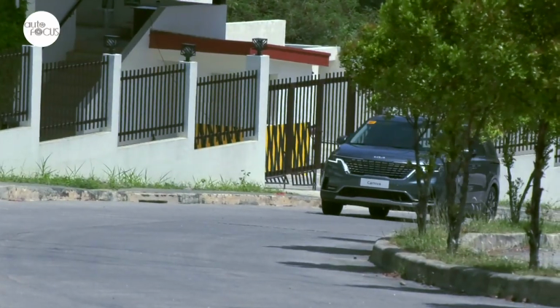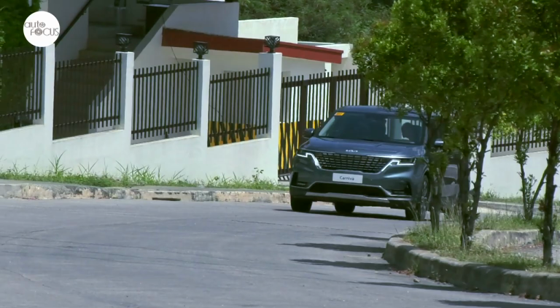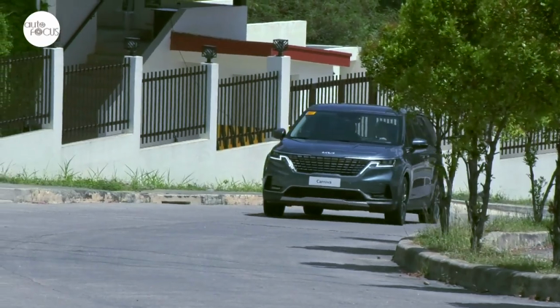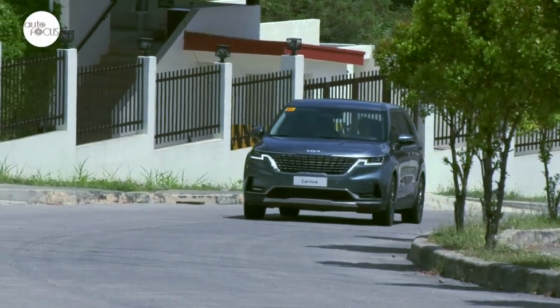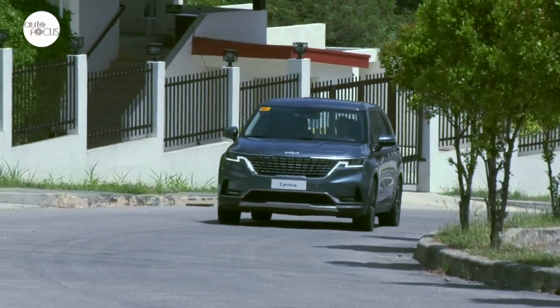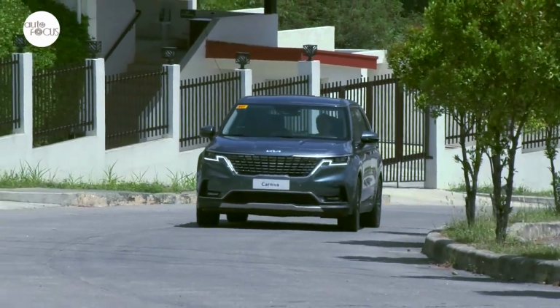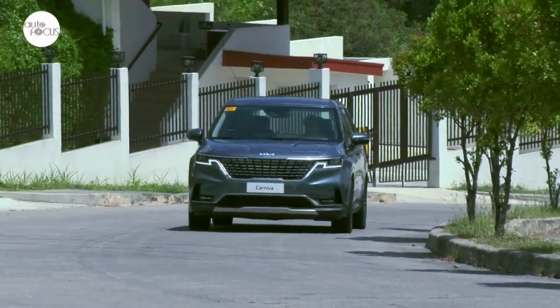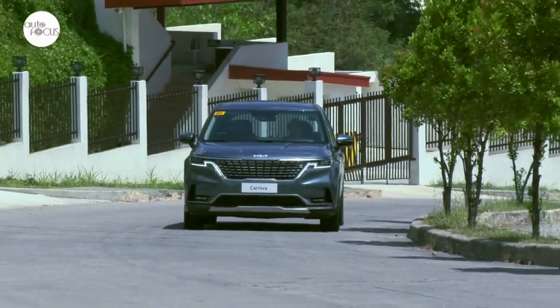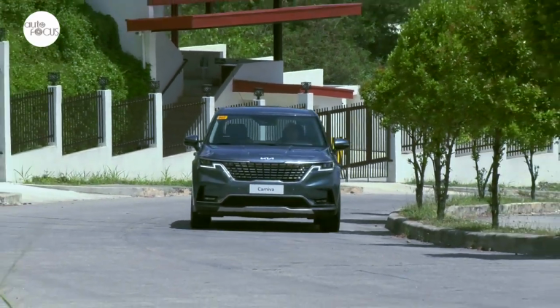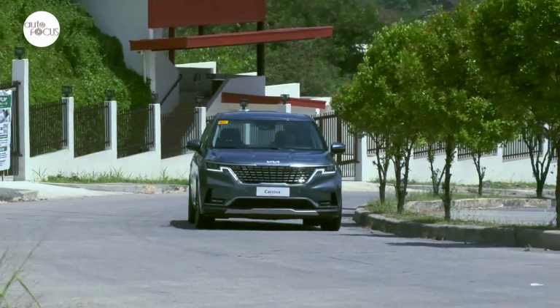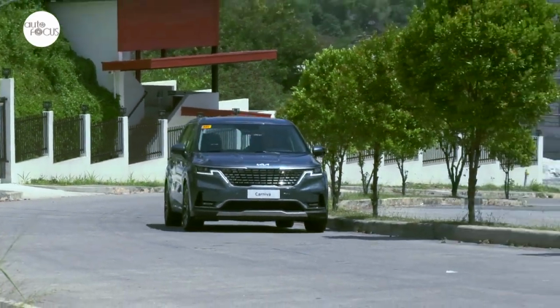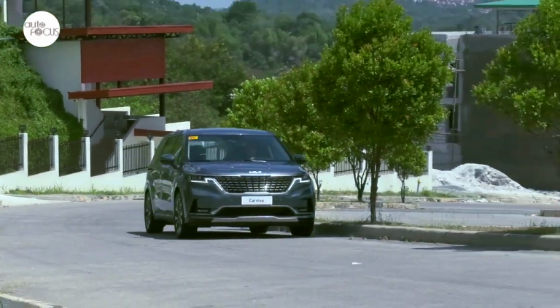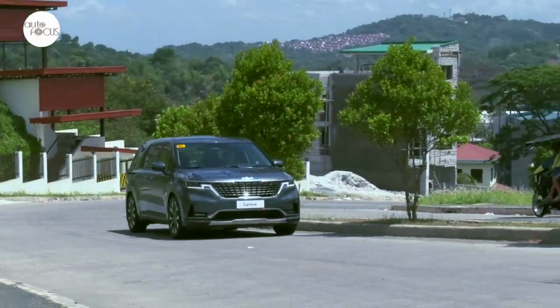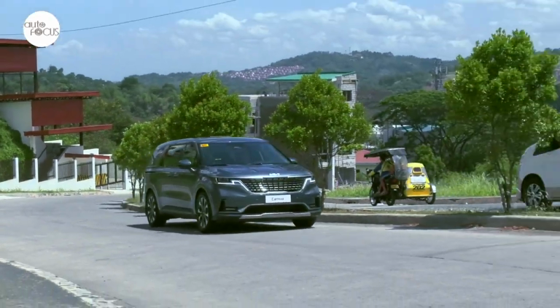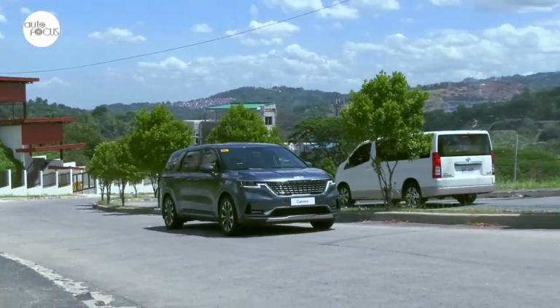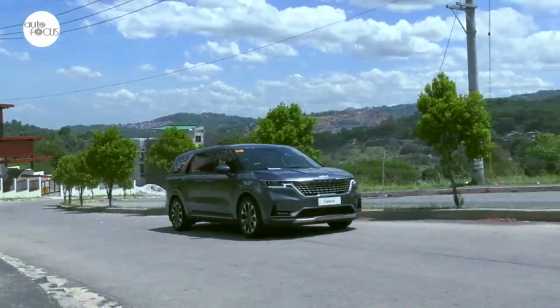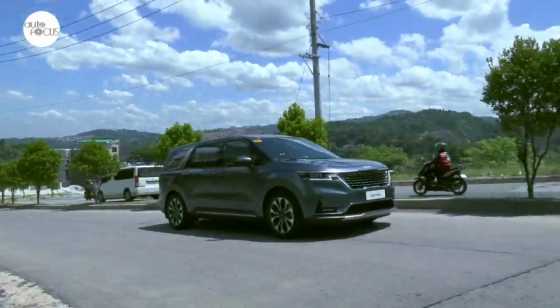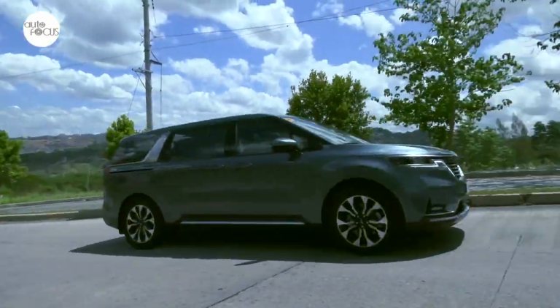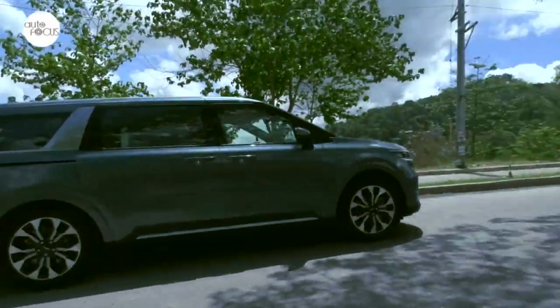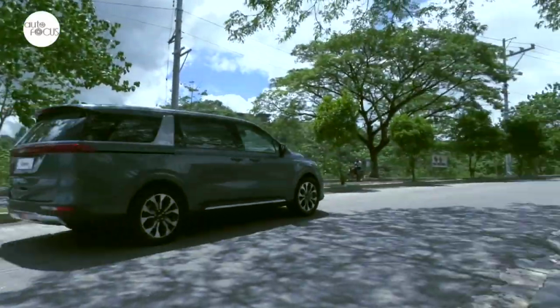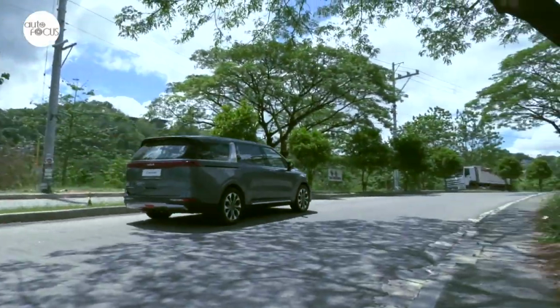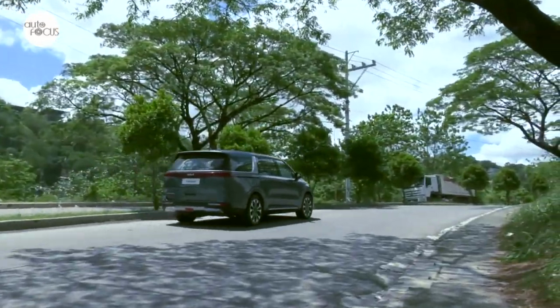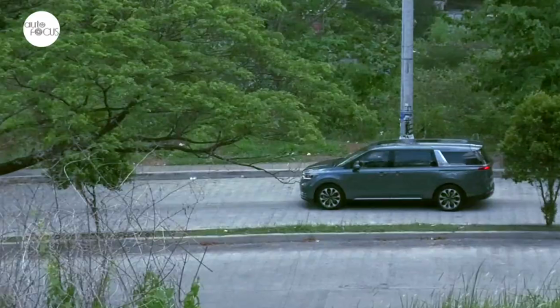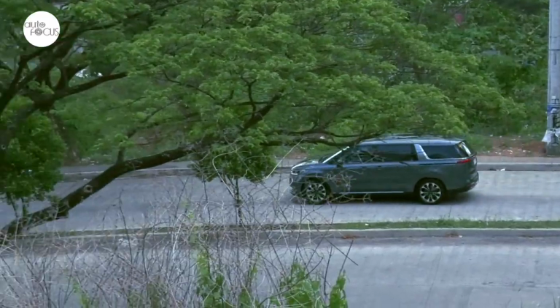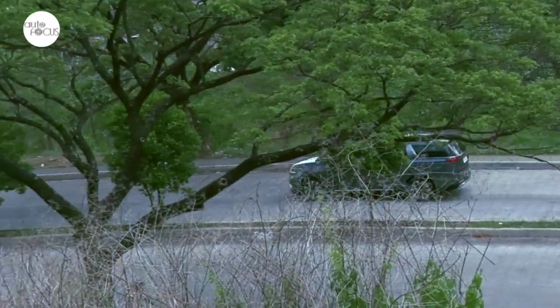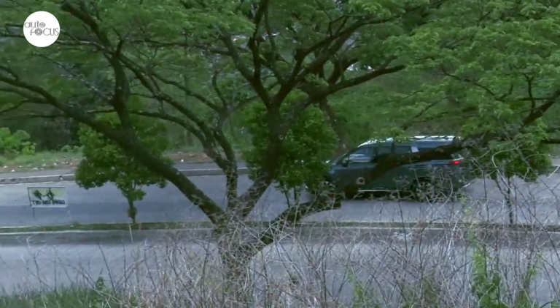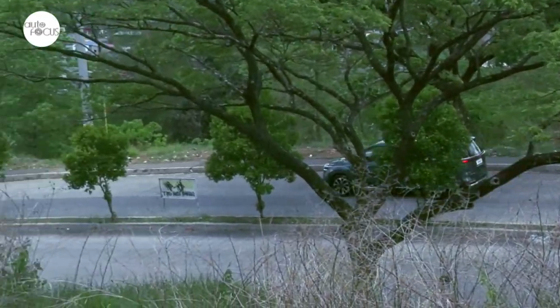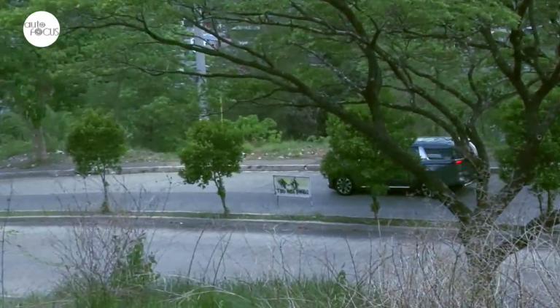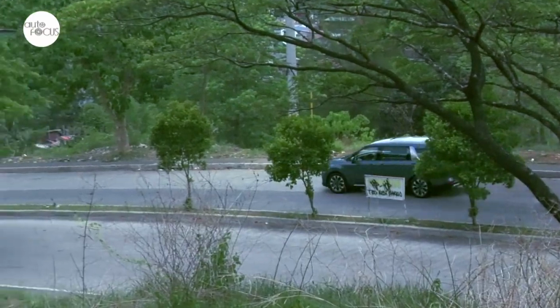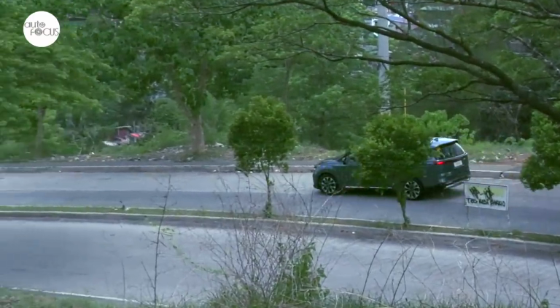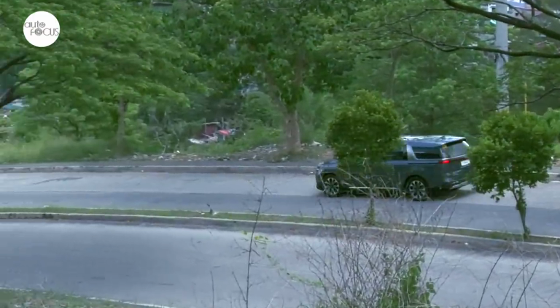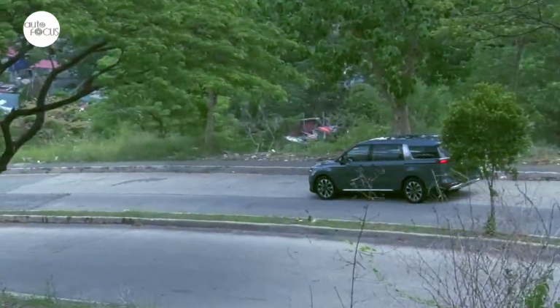With diesel prices being what they are, it should be a comfort to know you have four driving modes to choose from — Normal, Eco, Smart, and Sport — to cope with all kinds of traffic and road conditions, and to have confidence that when you want to enjoy yourselves on the drive, you can.